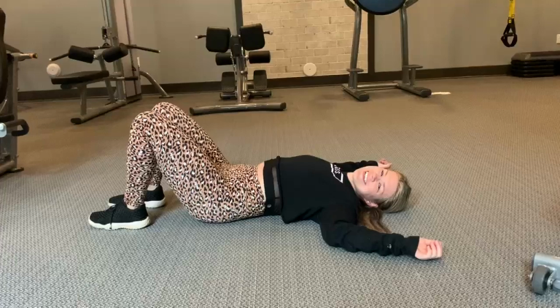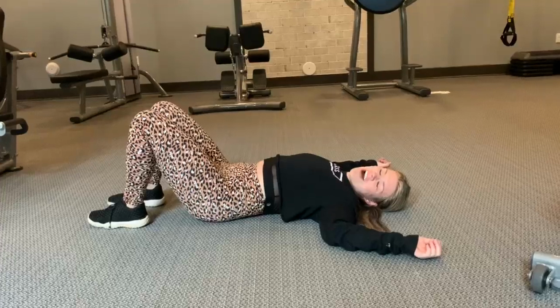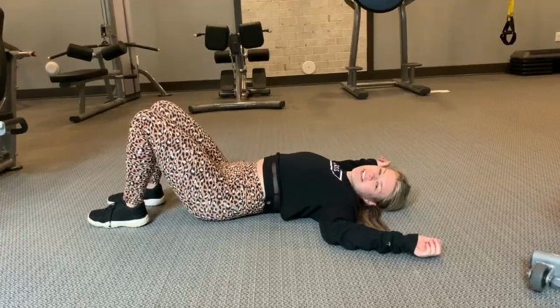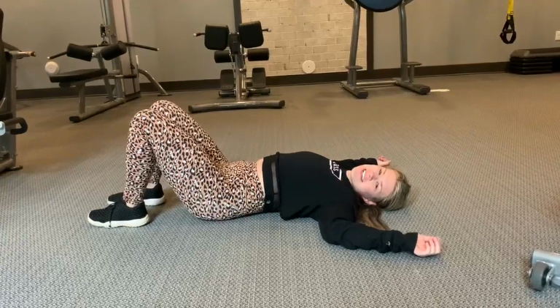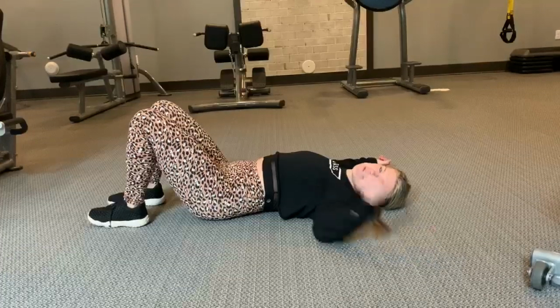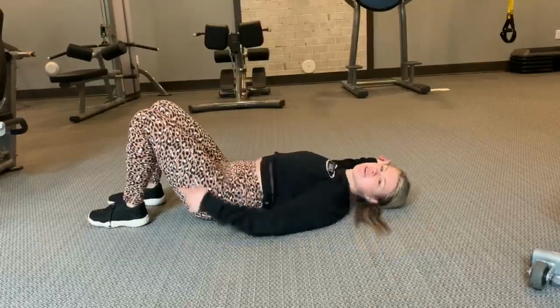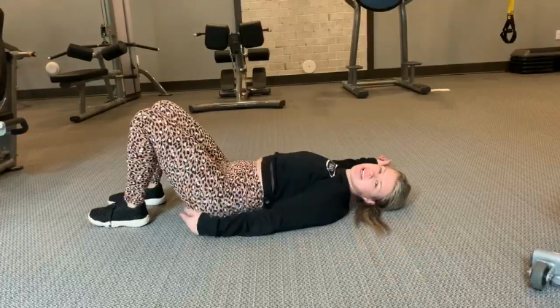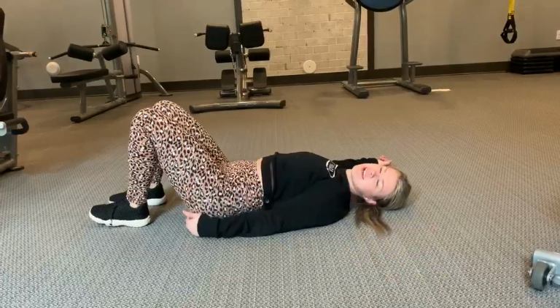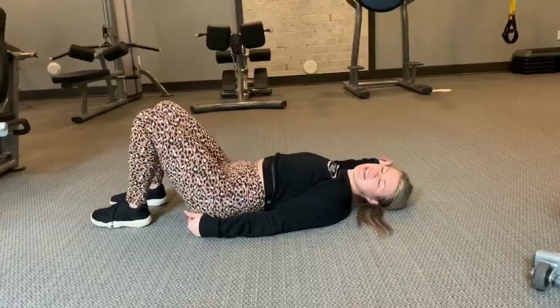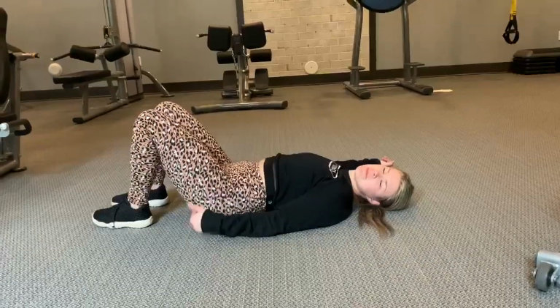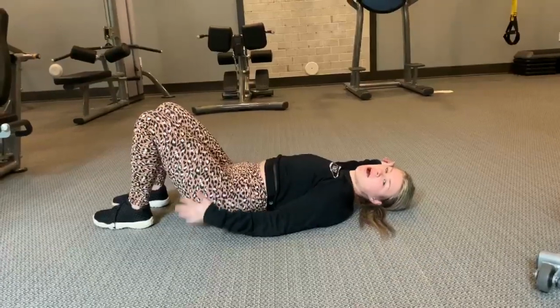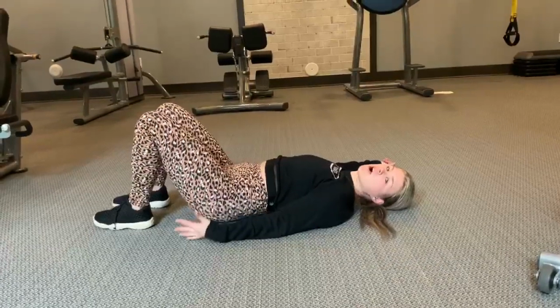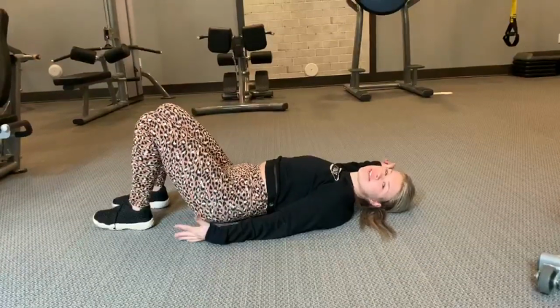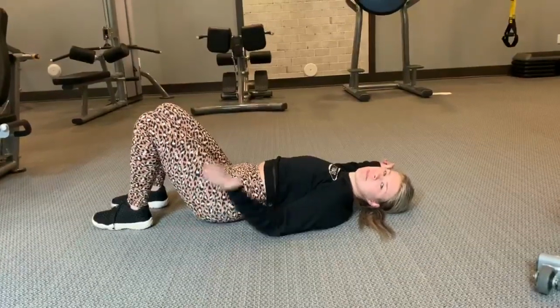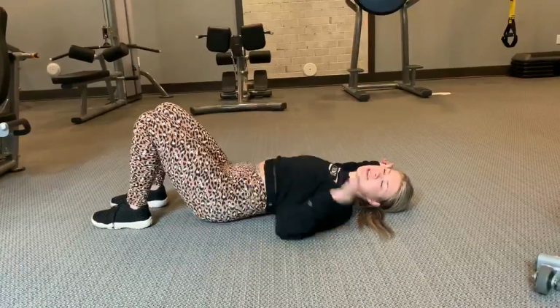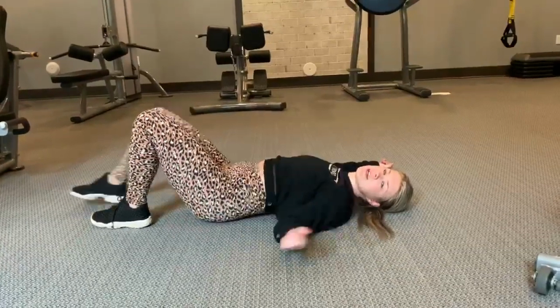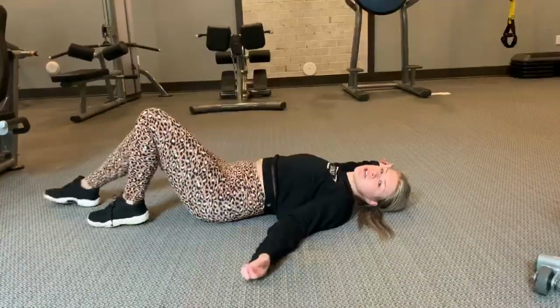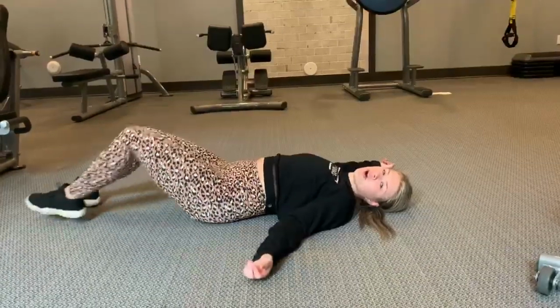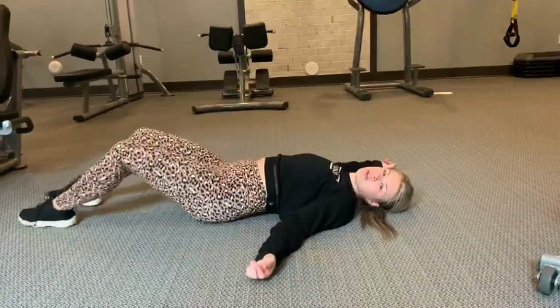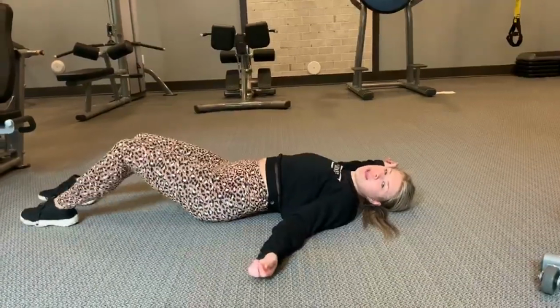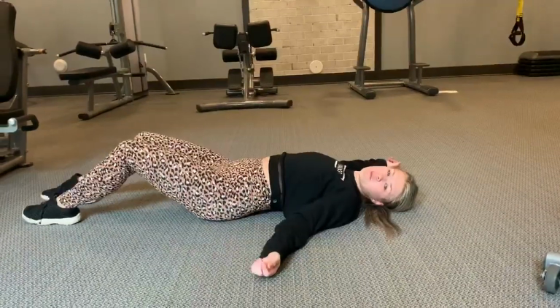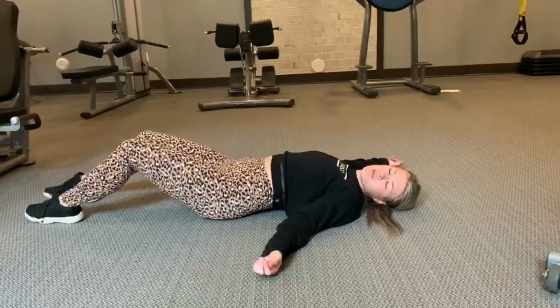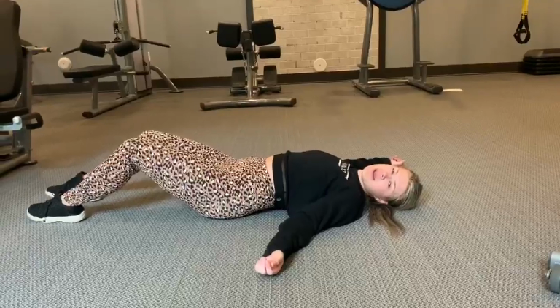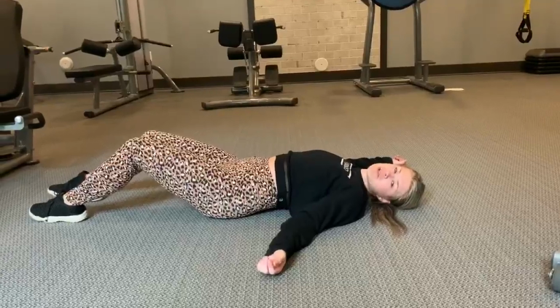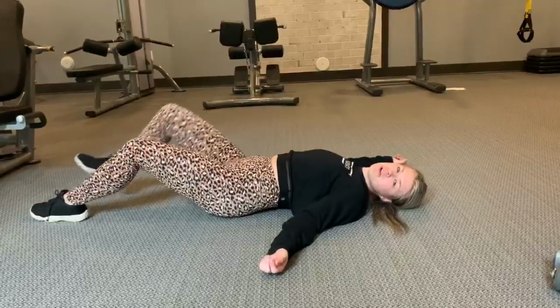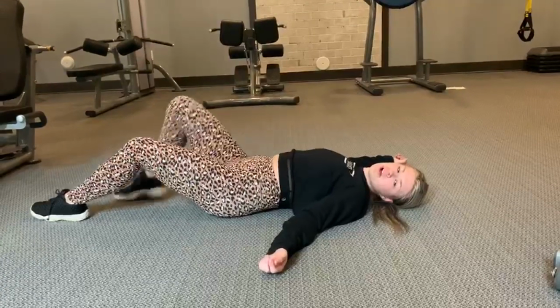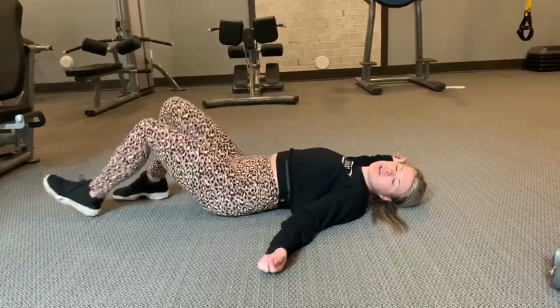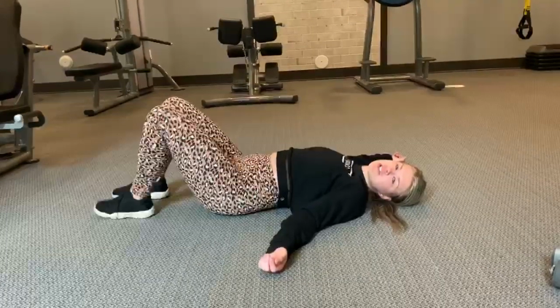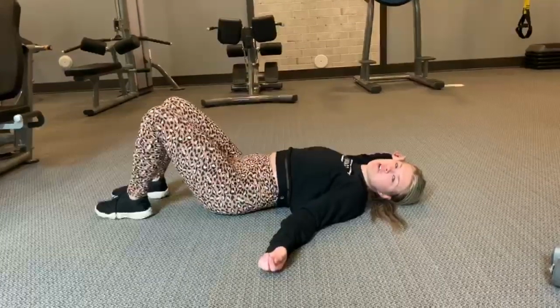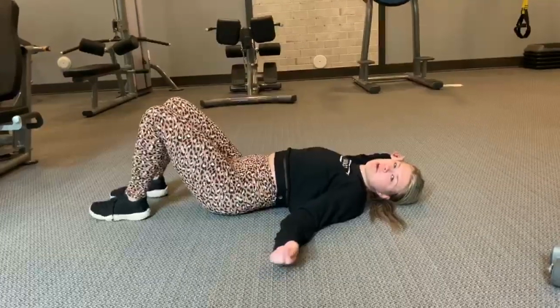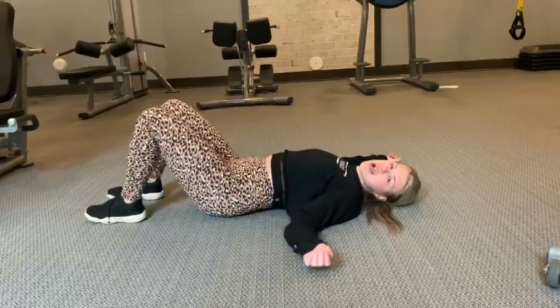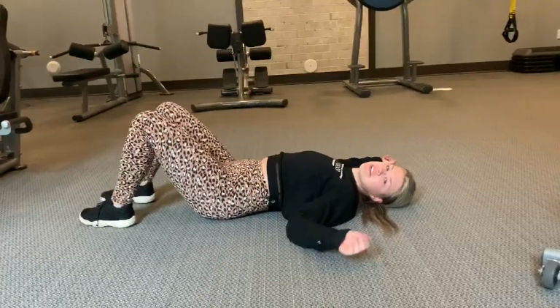On your sit-ups, your foot placement is going to determine how hard the sit-up is. The farther away will be more manageable, closer to you will be more challenging.